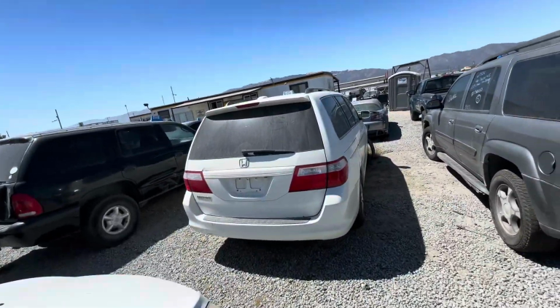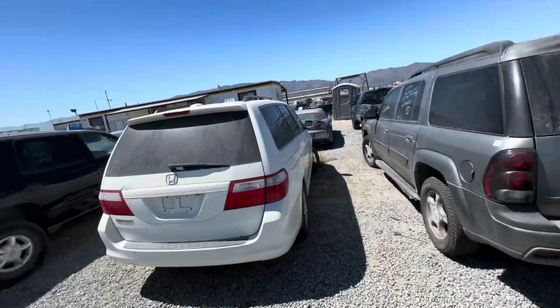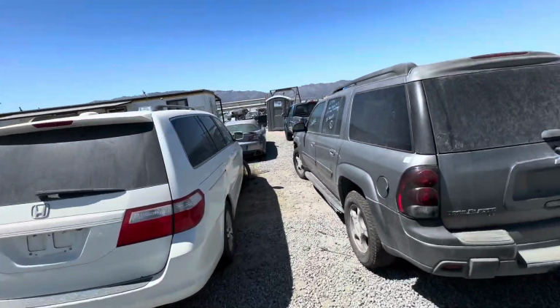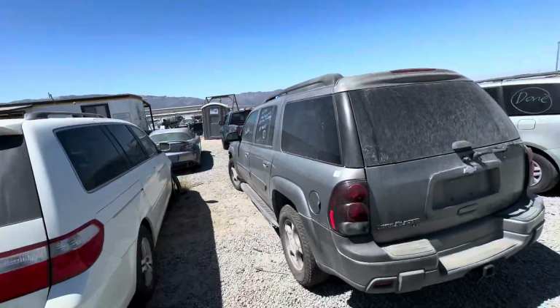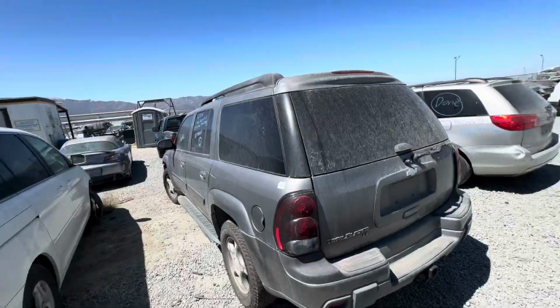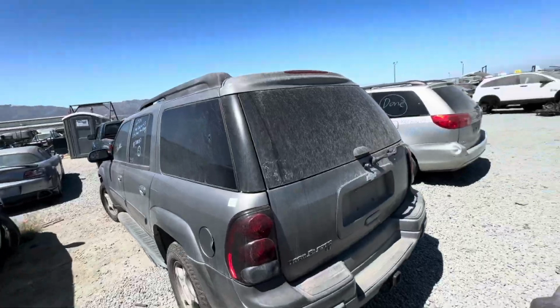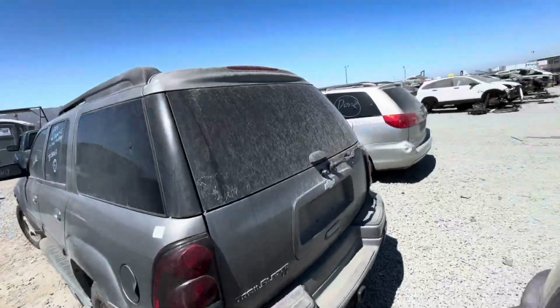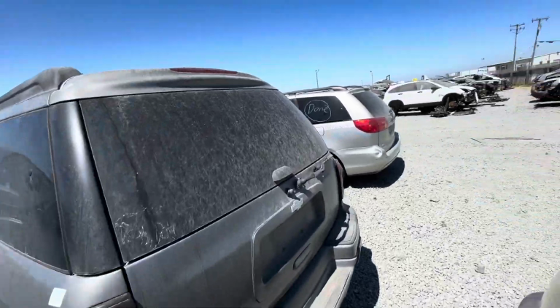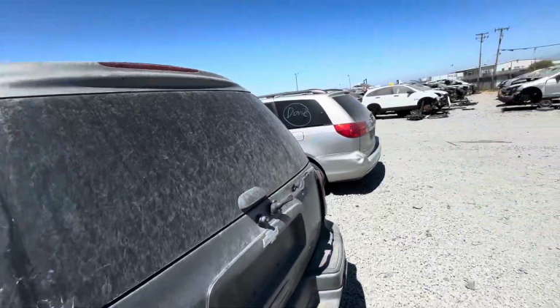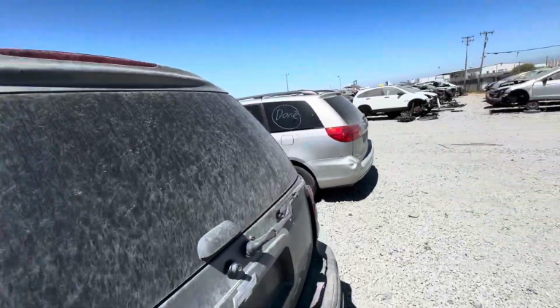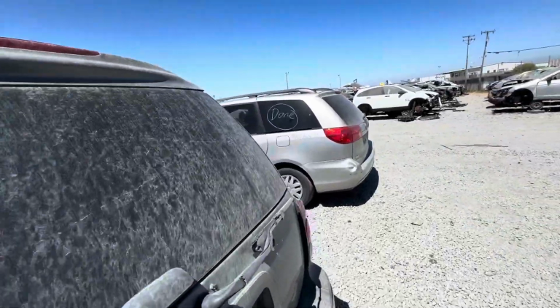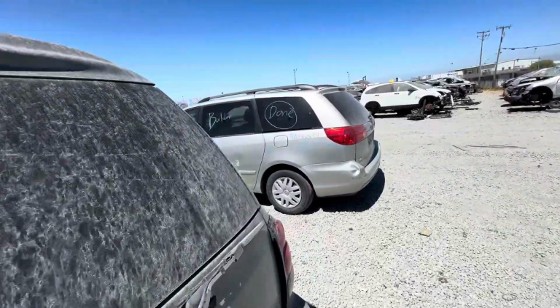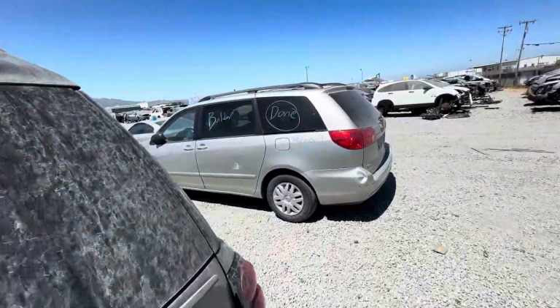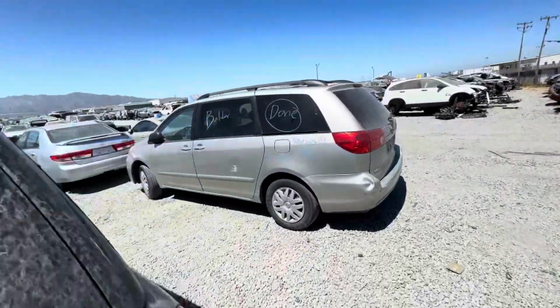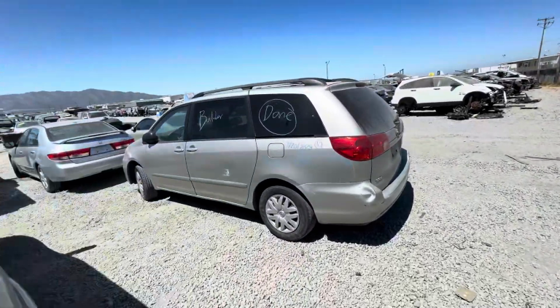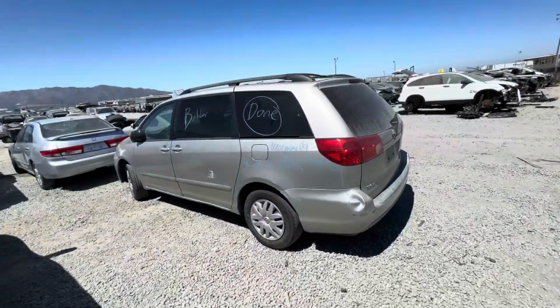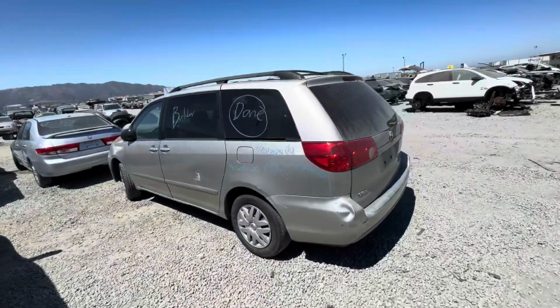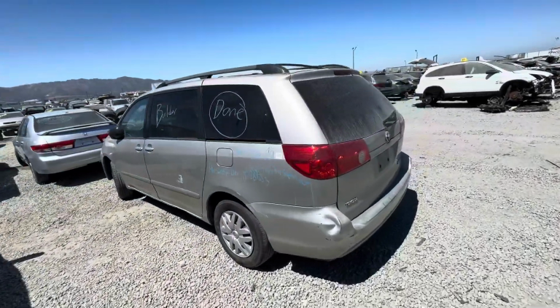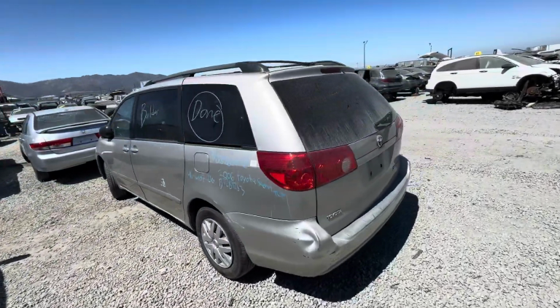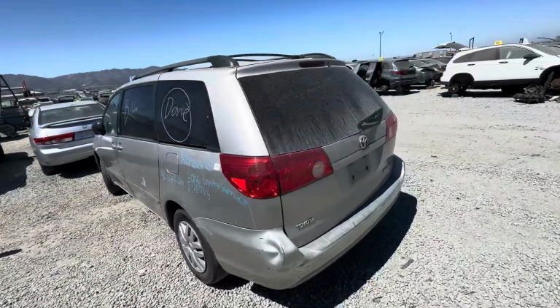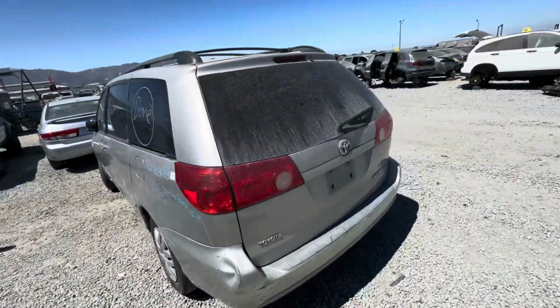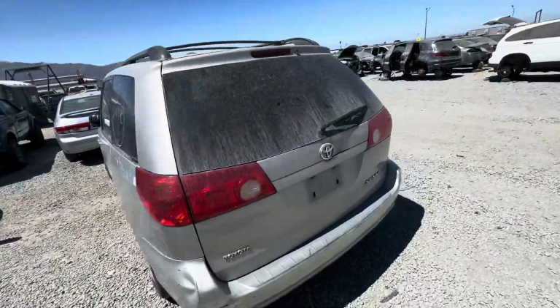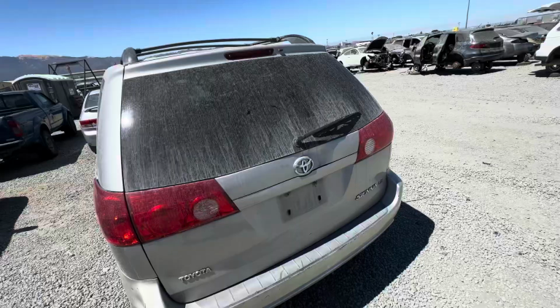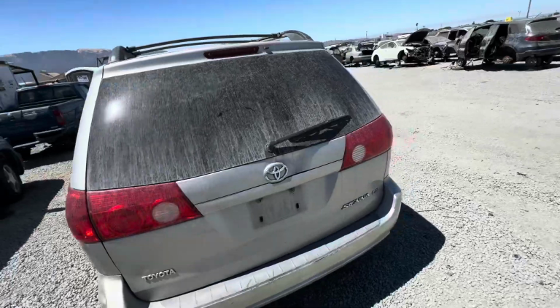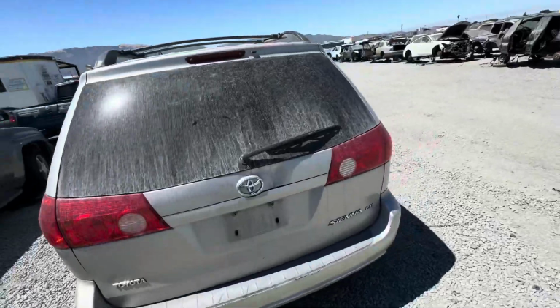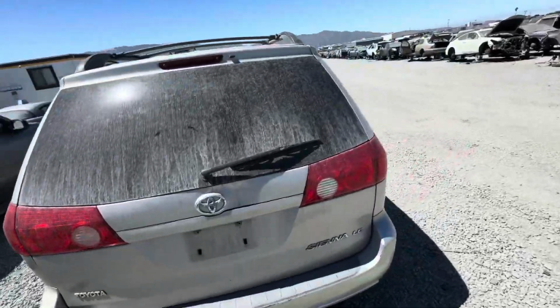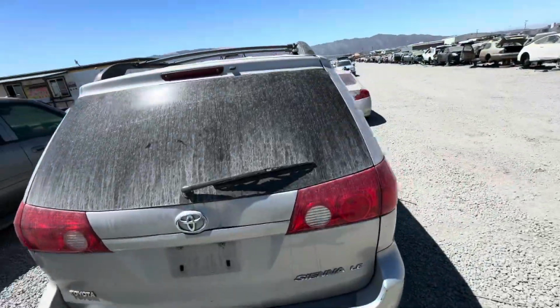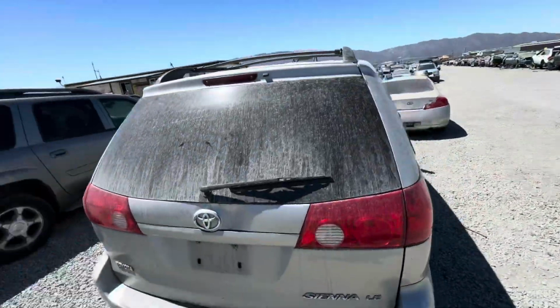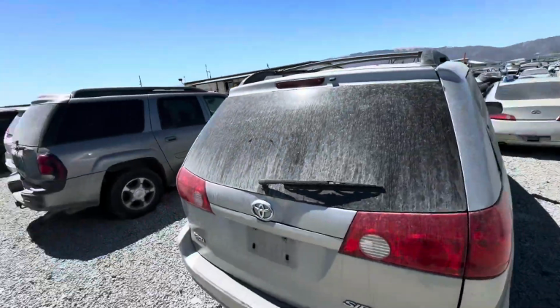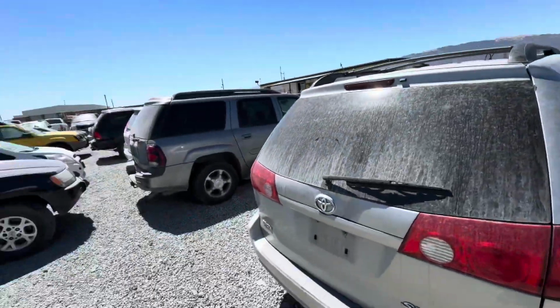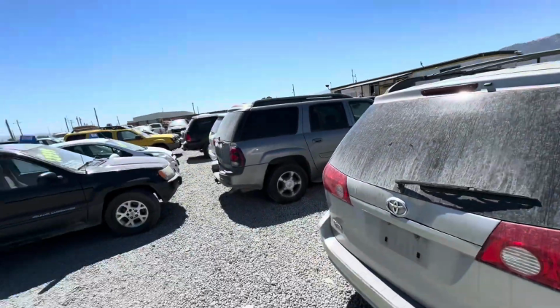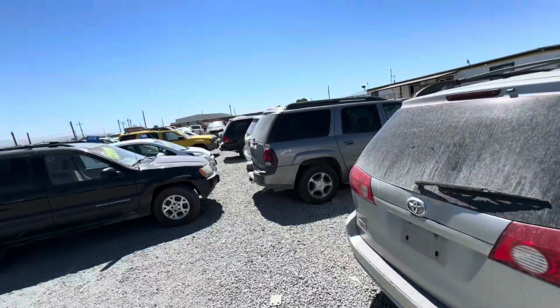Alright, so yeah, there's really nothing here that would be fun as a project. Let's look at the F450.